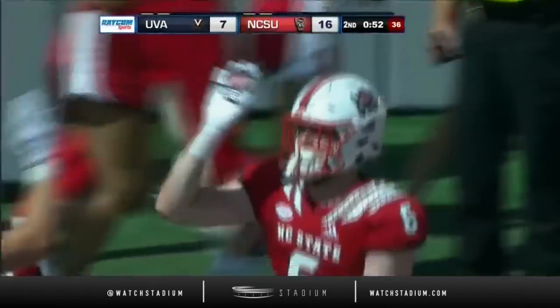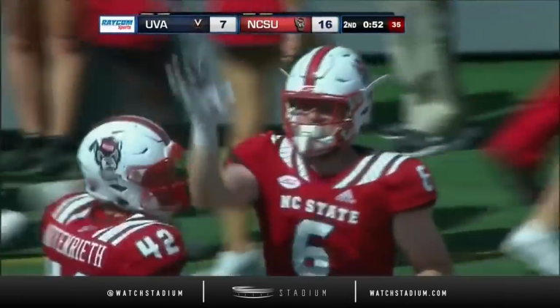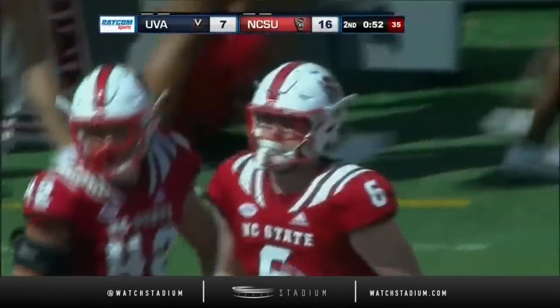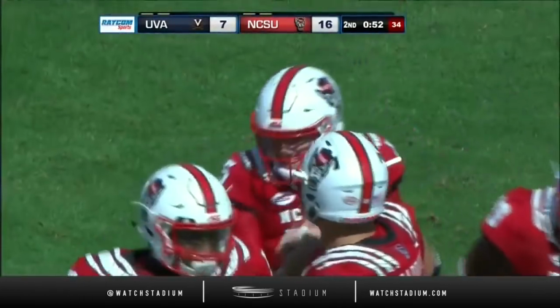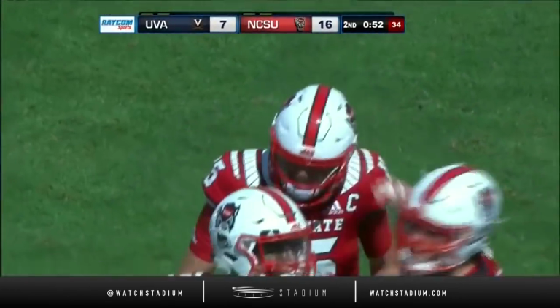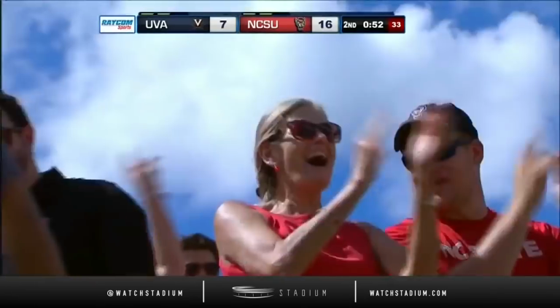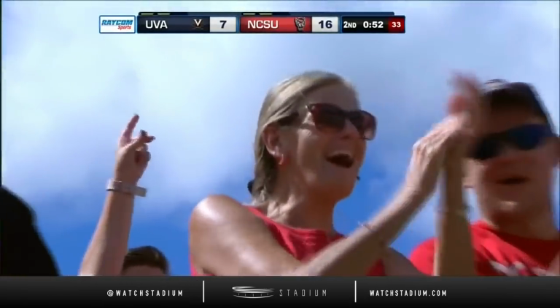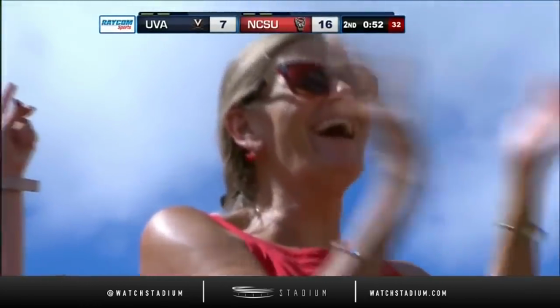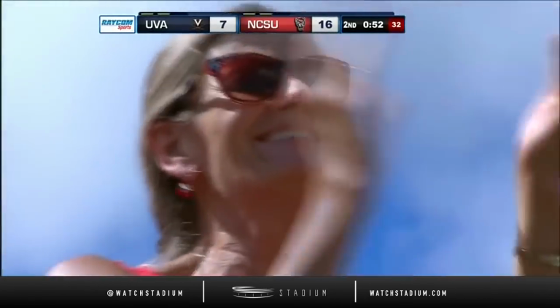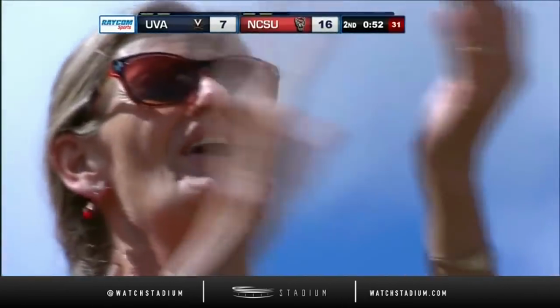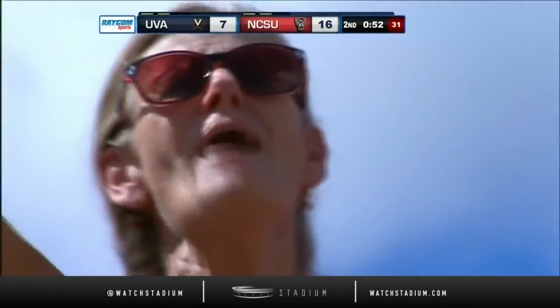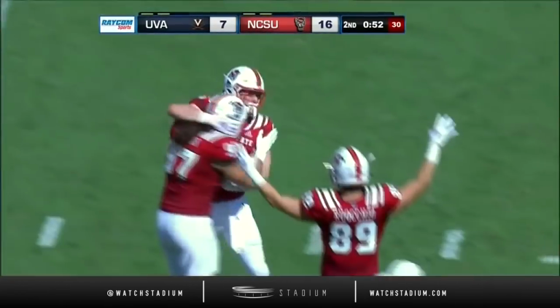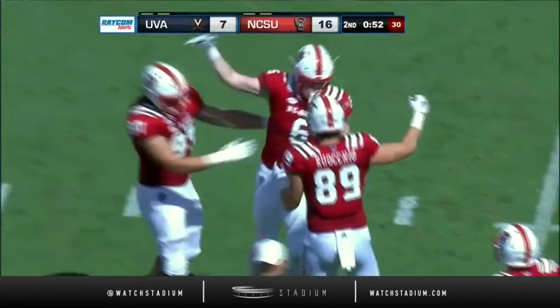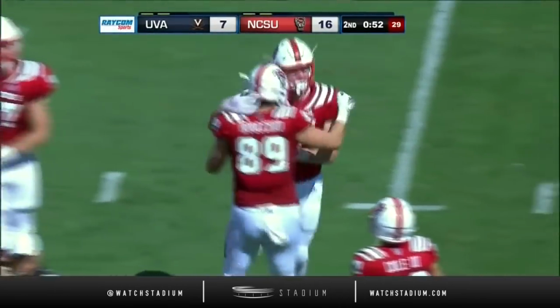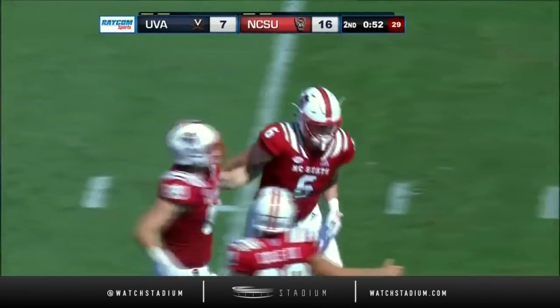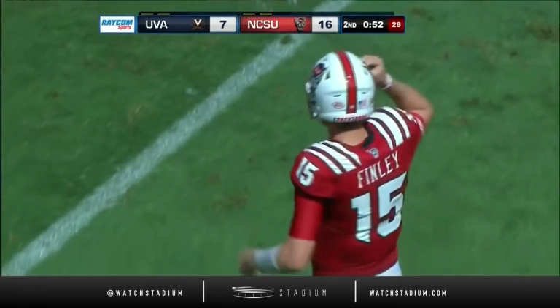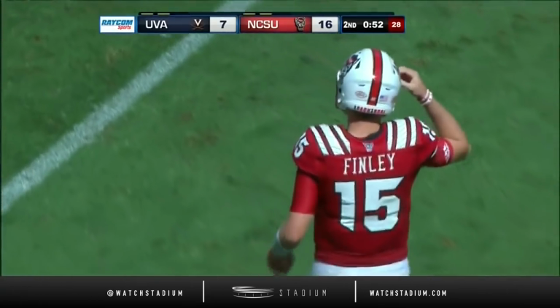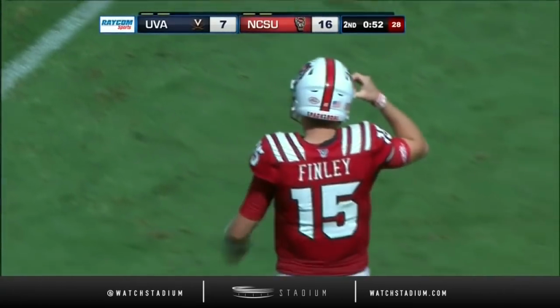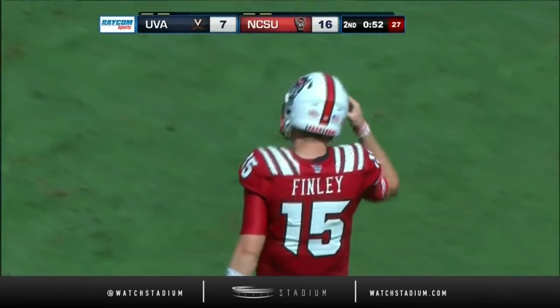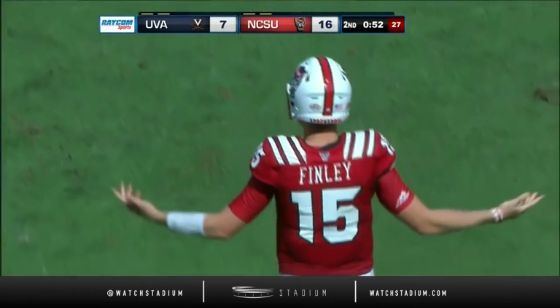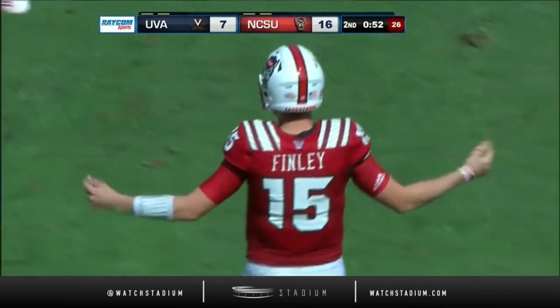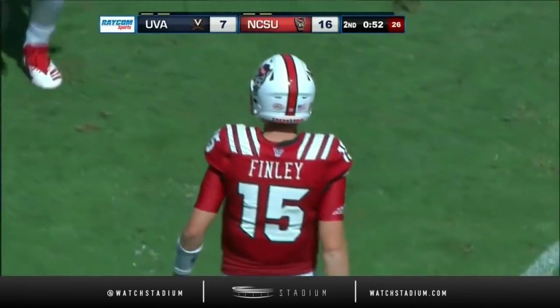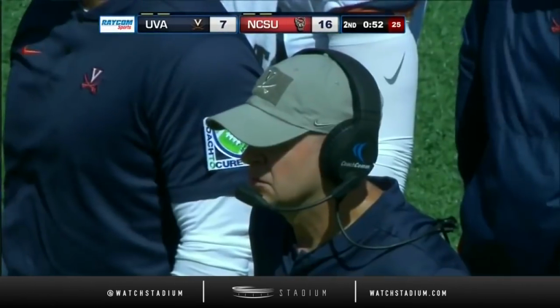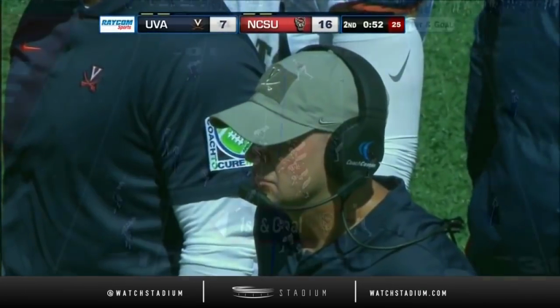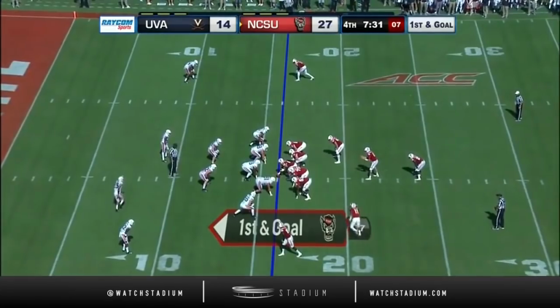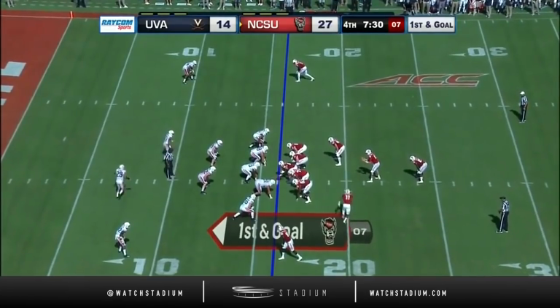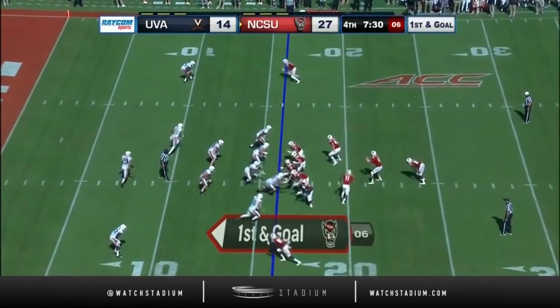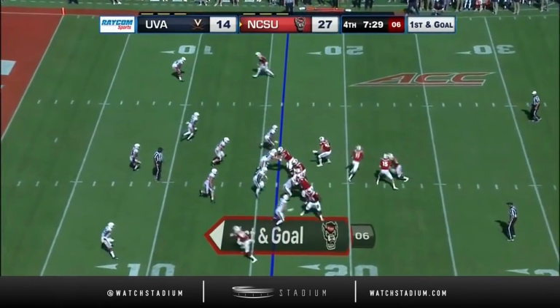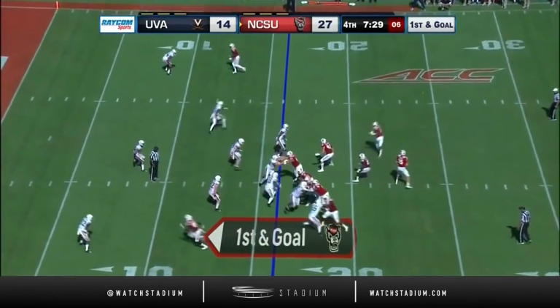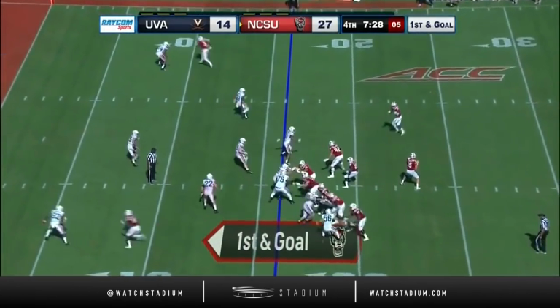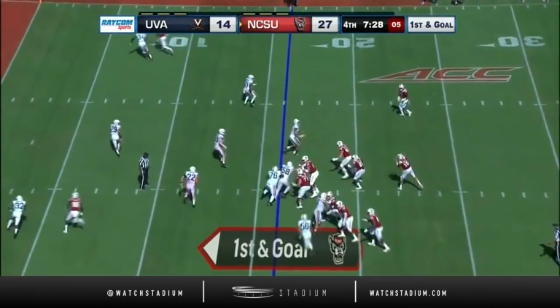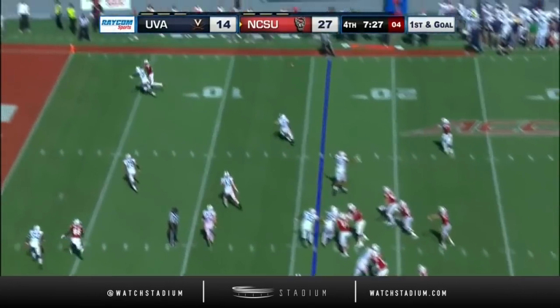We talked to Eli Drinkowitz, the offensive coordinator, and asked about the tight end. Kerry Angelin says they've got a couple things designed for him down in the scoring zone. Four for four in the red zone today for NC State — three TDs and a field goal.